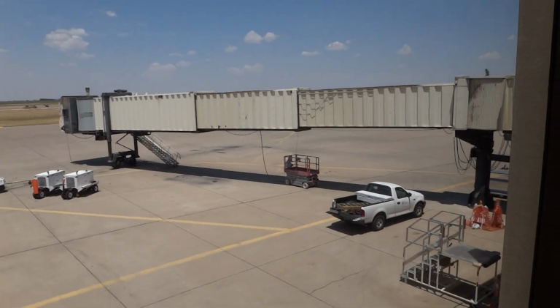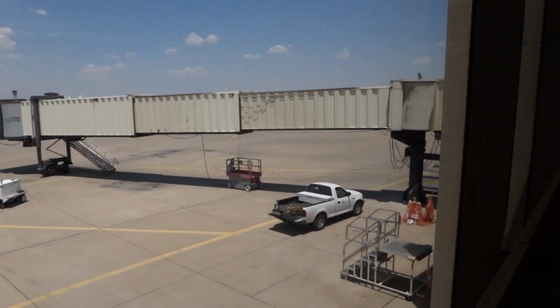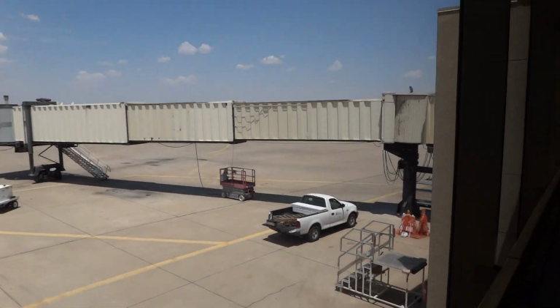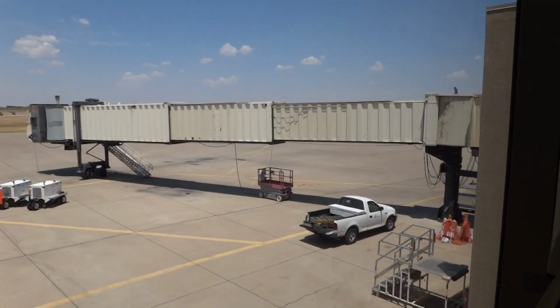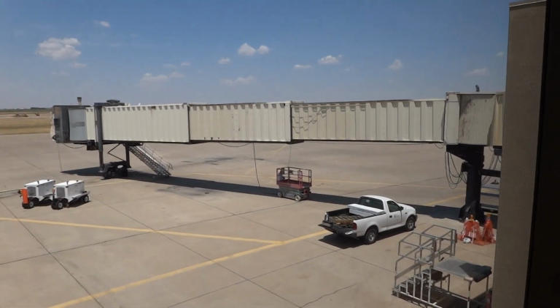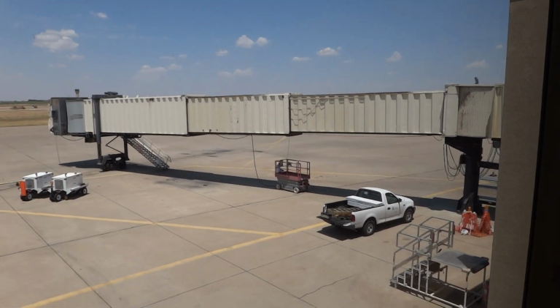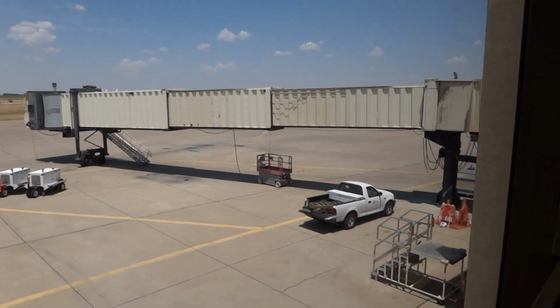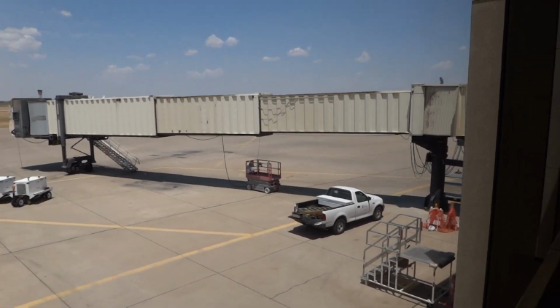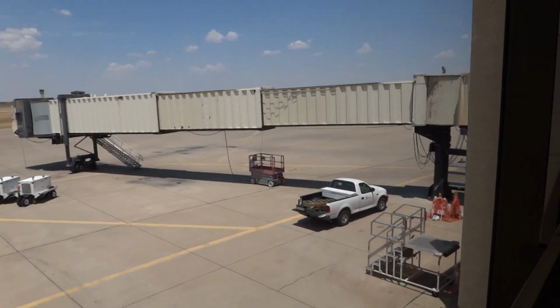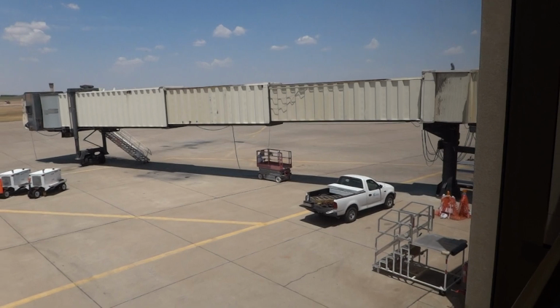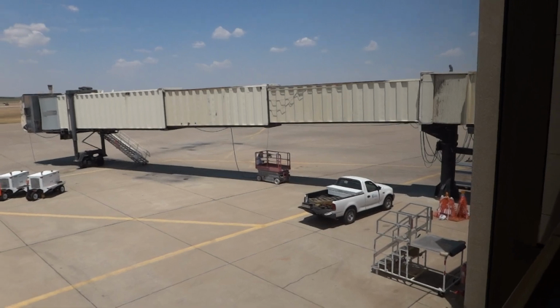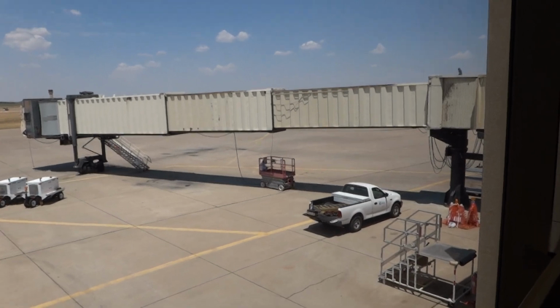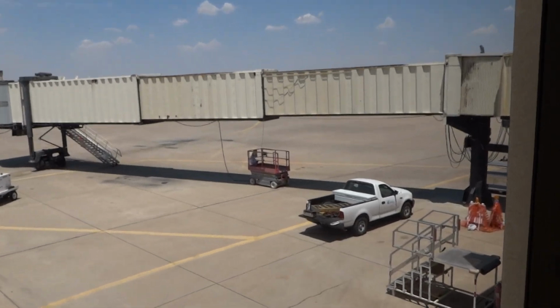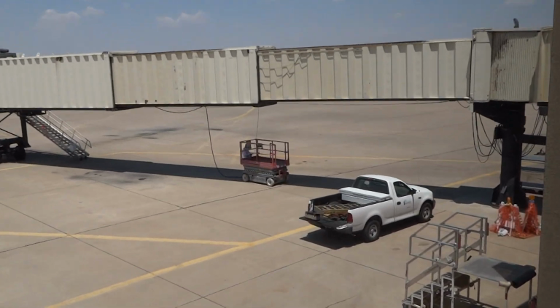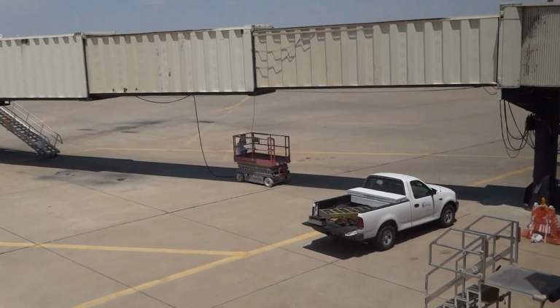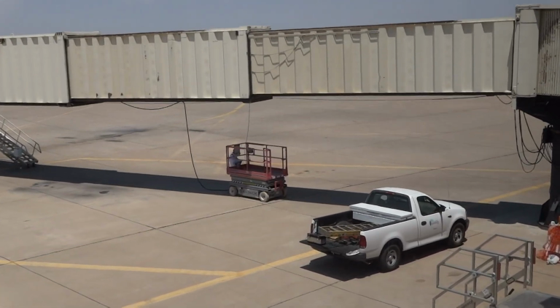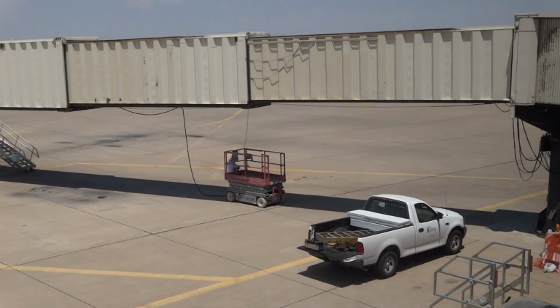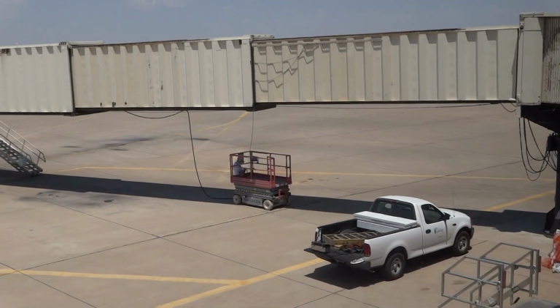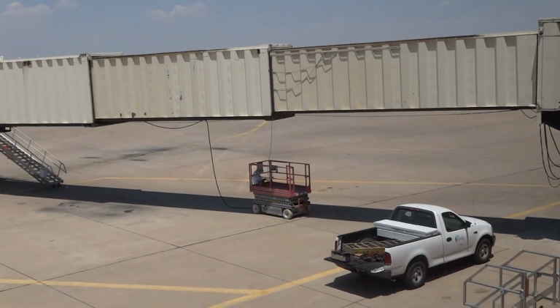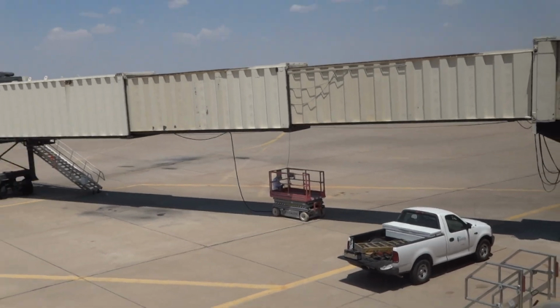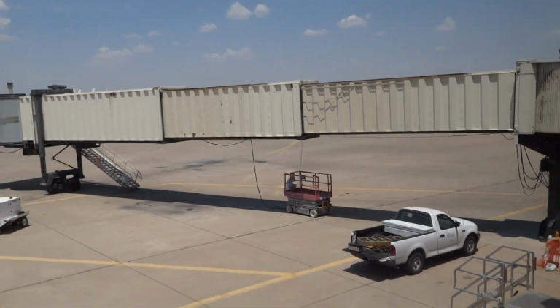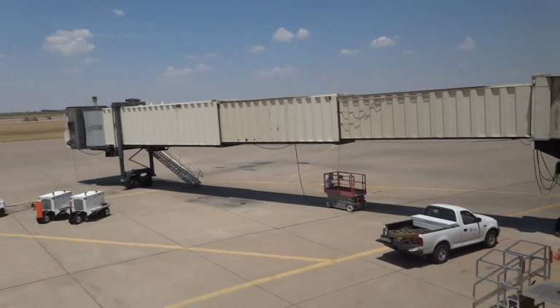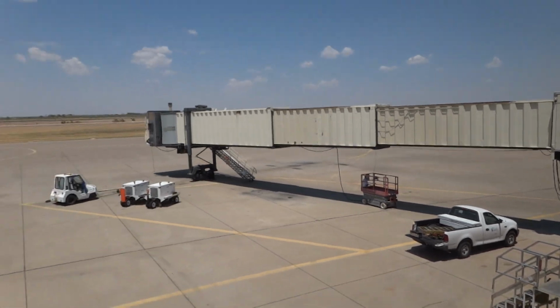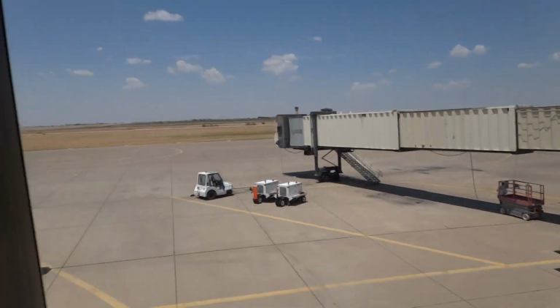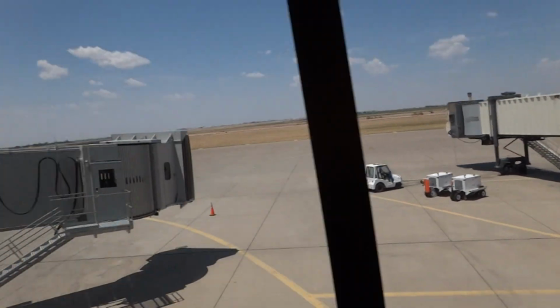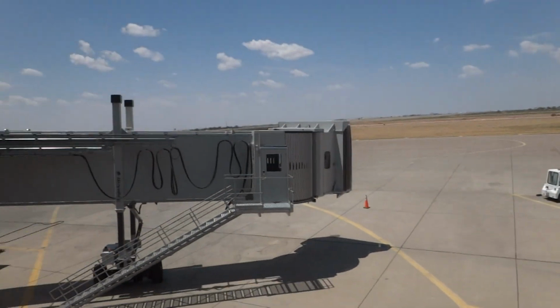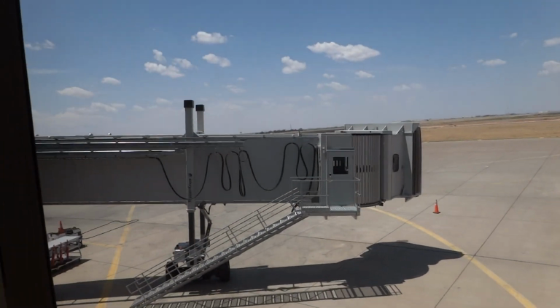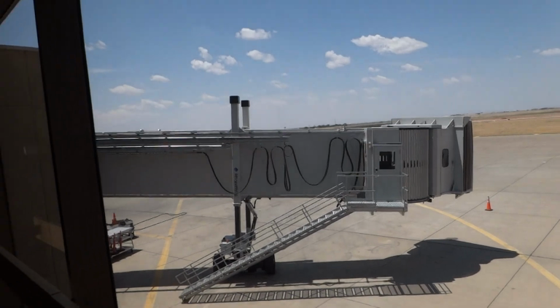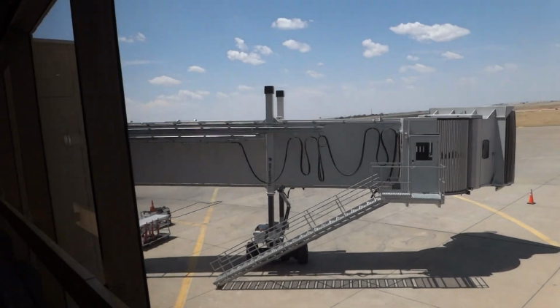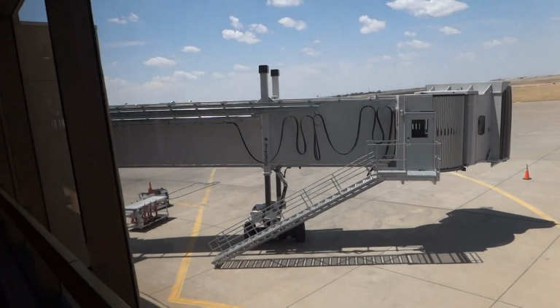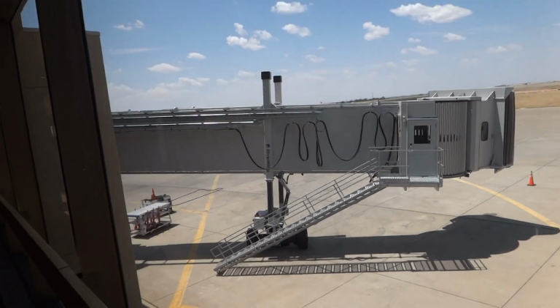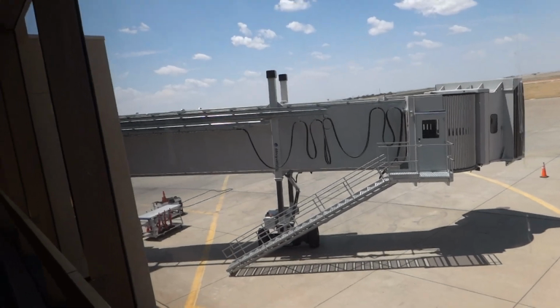They're taking that one down as you can see, and replacing them with ThyssenKrupp jetways. It's pretty awesome.